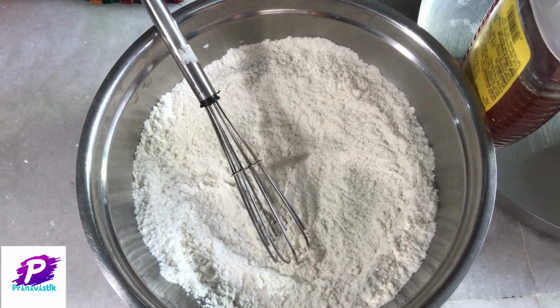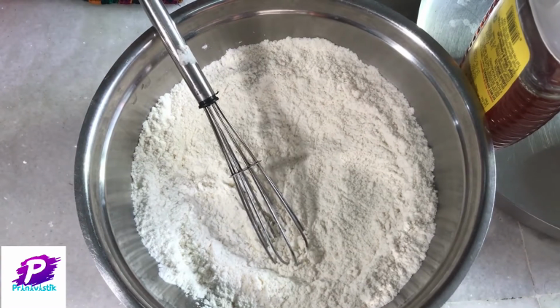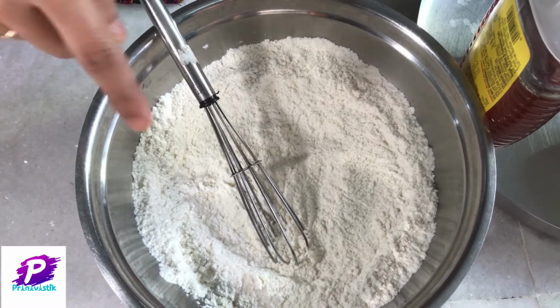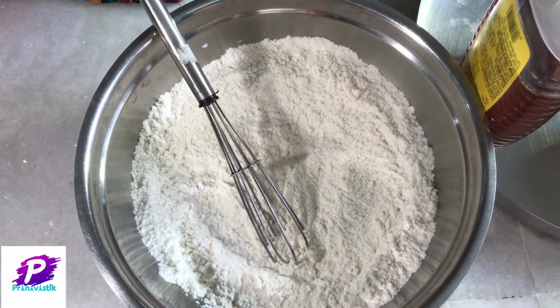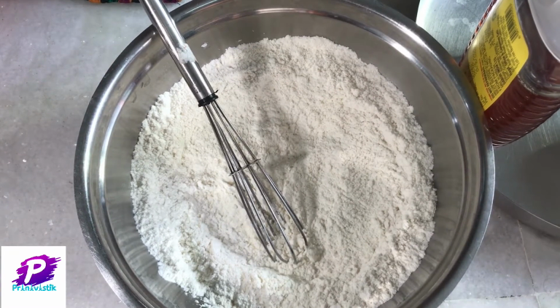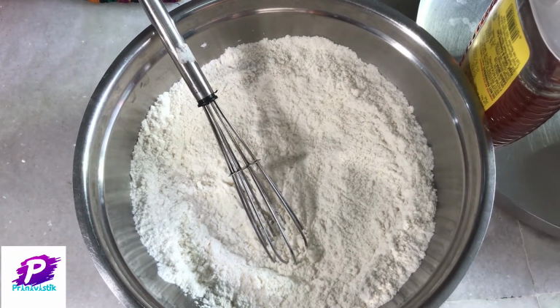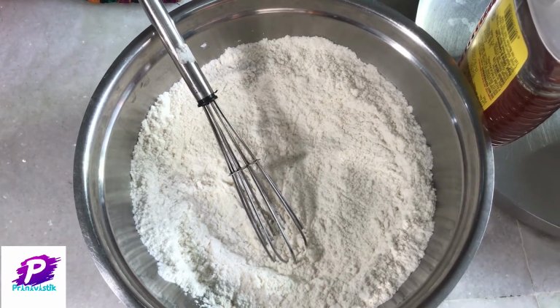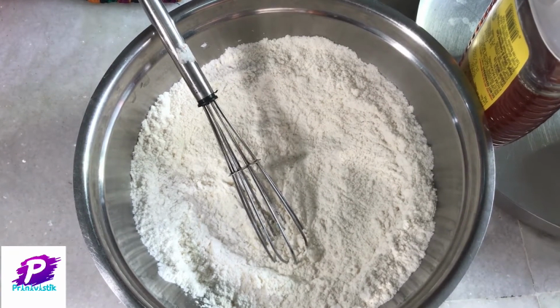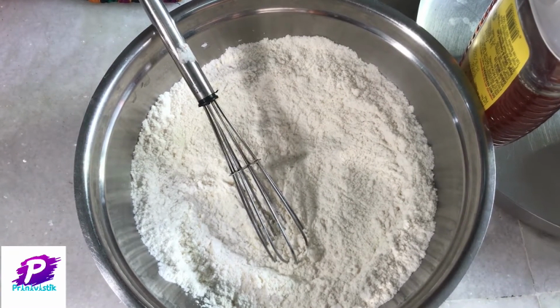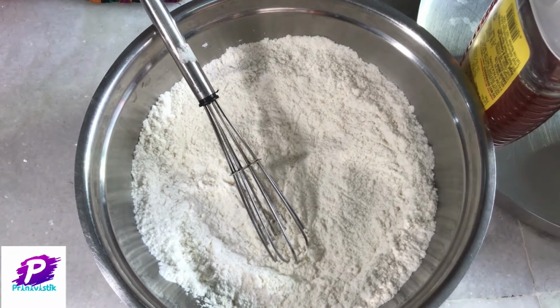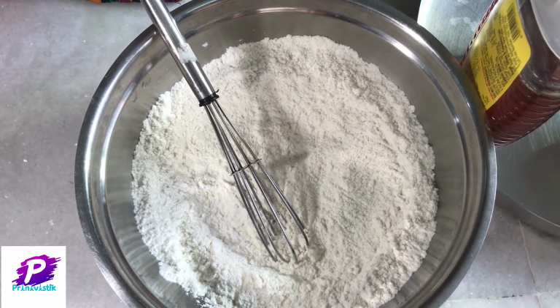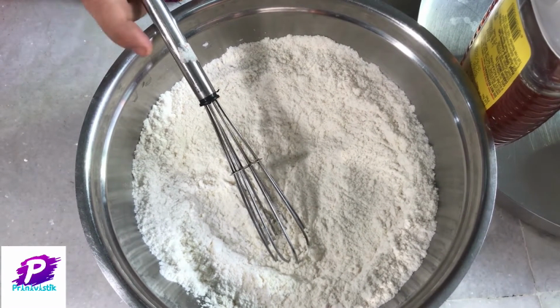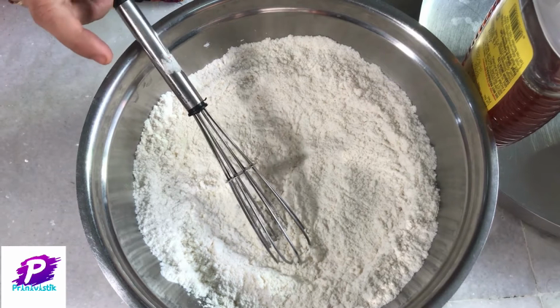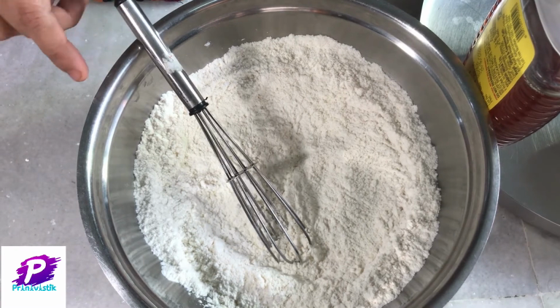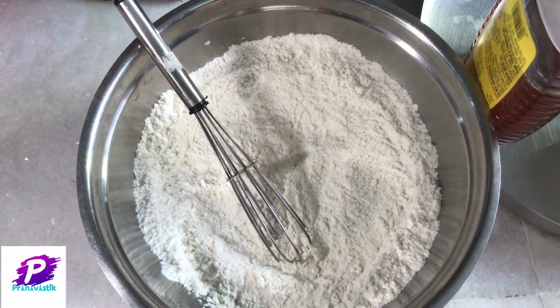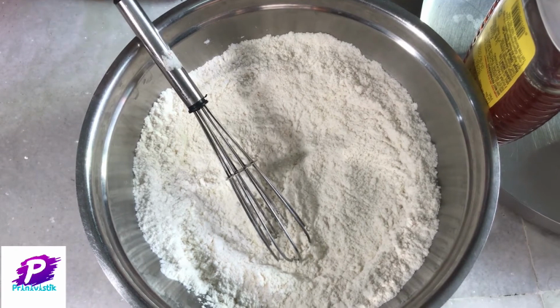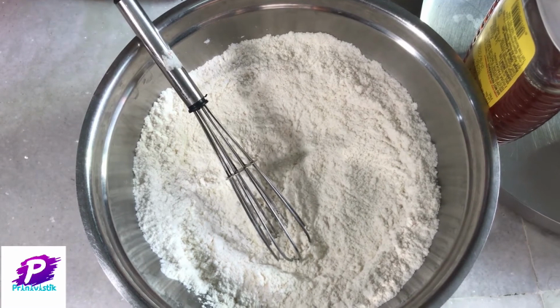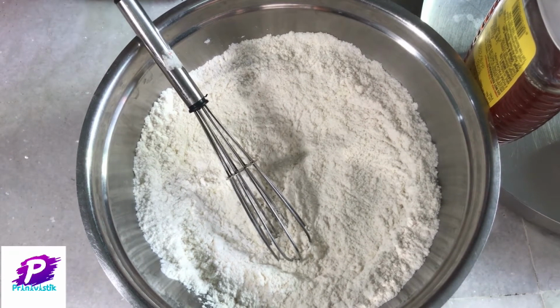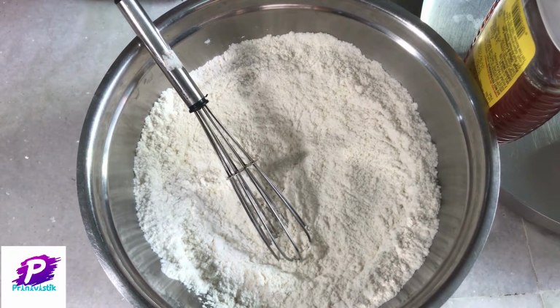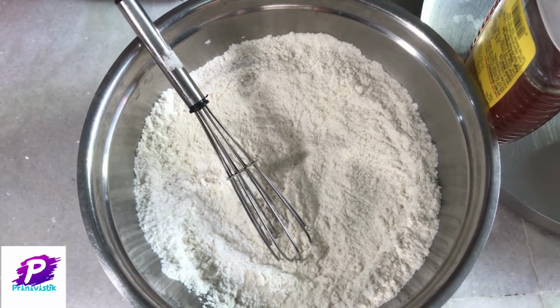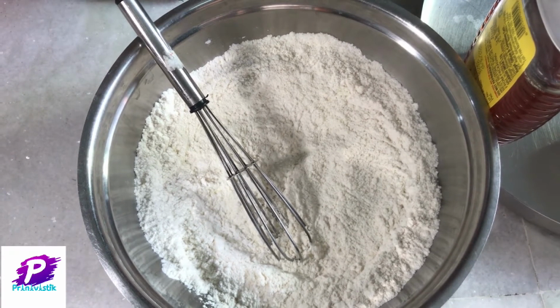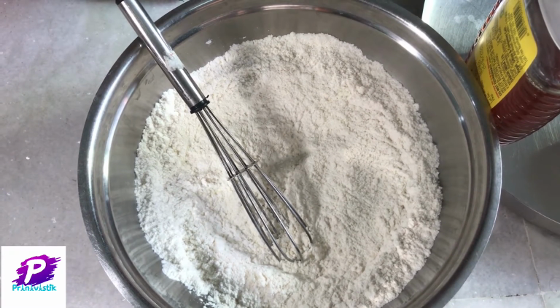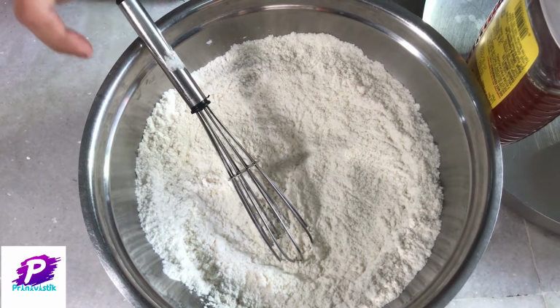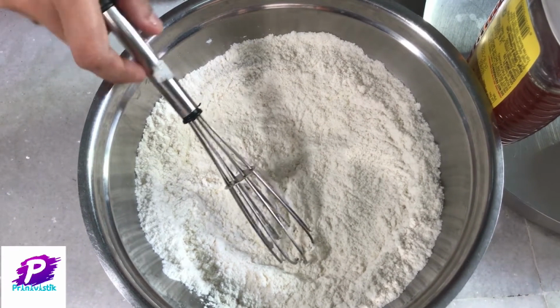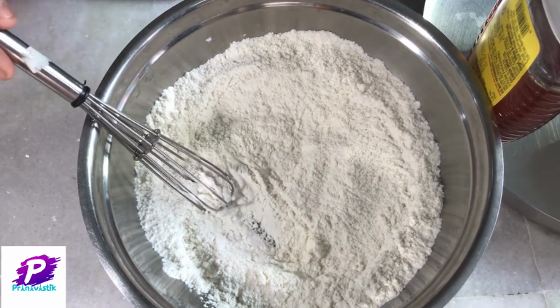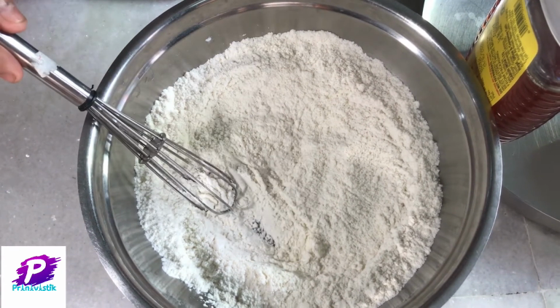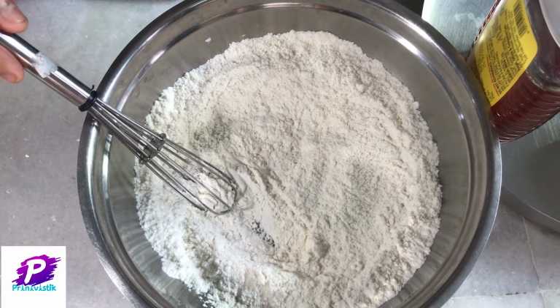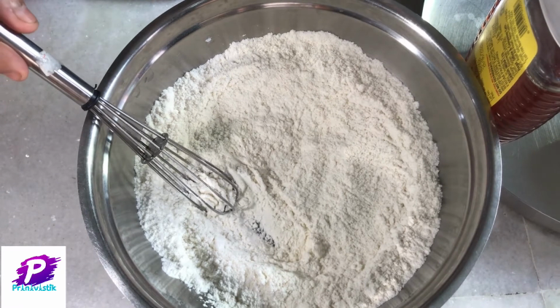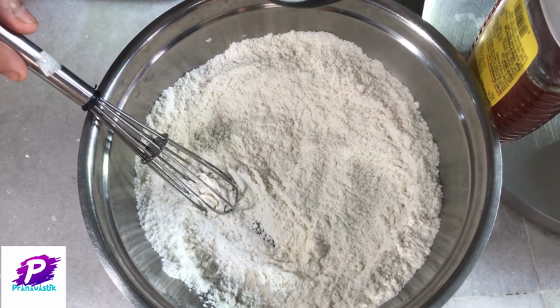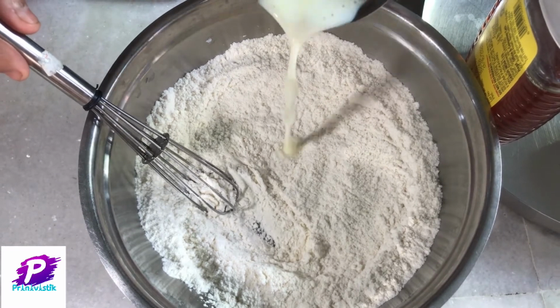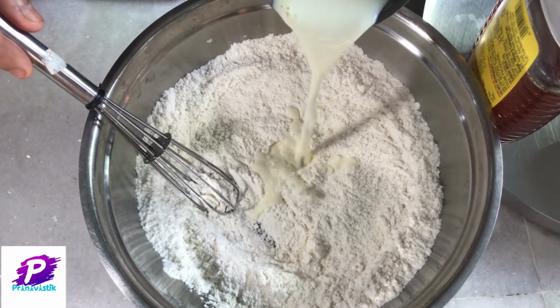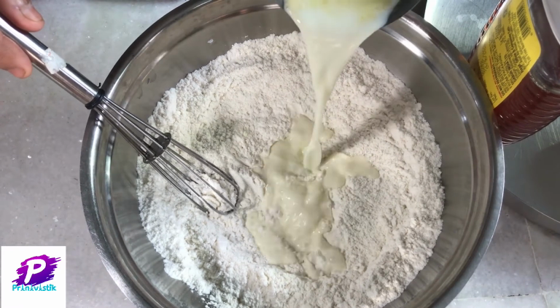To make this powder into a thick batter, we need milk. We need not use any water in it, so now I am adding milk in it.